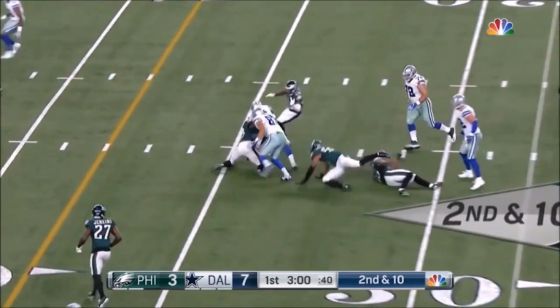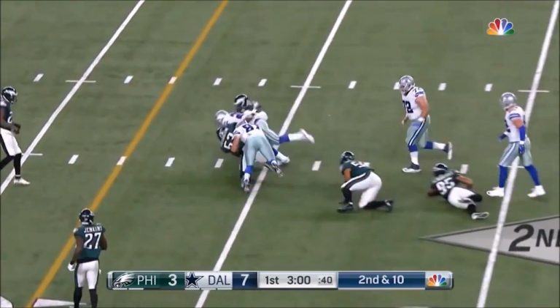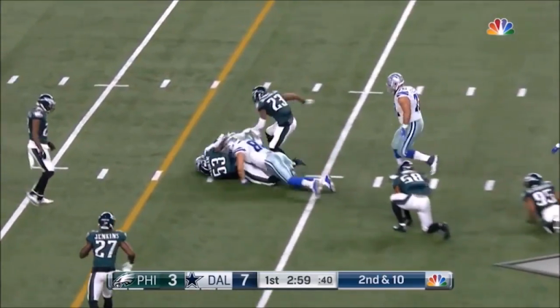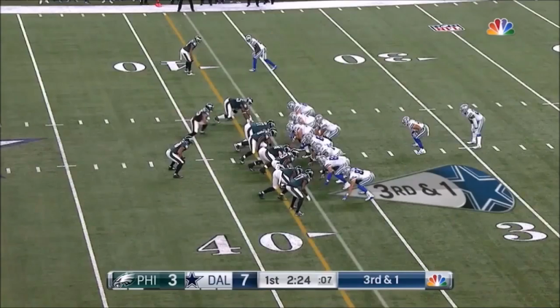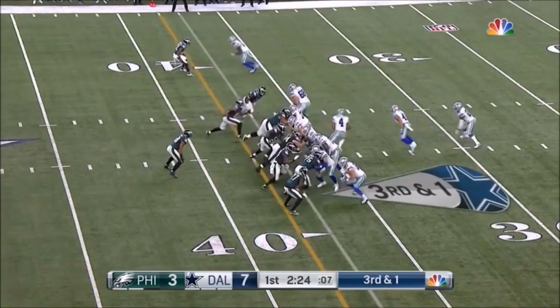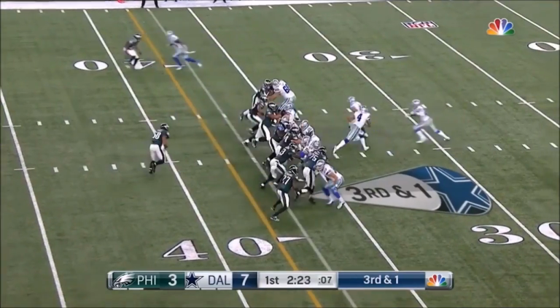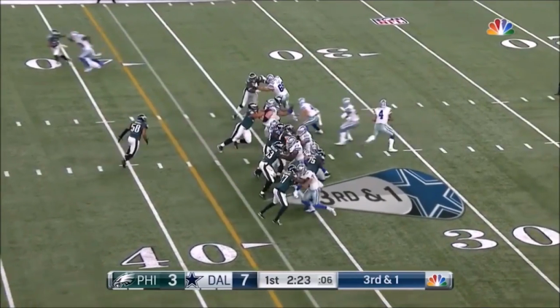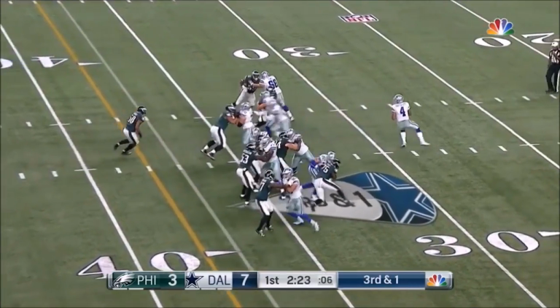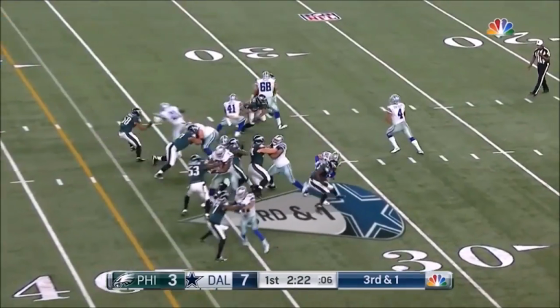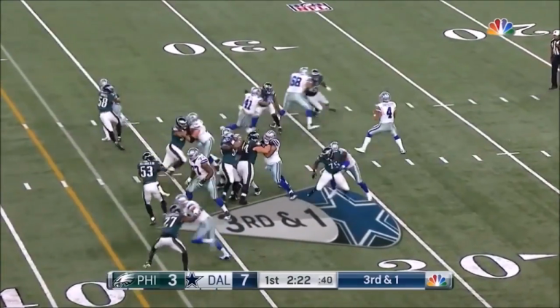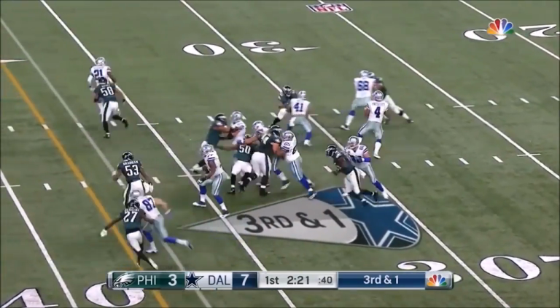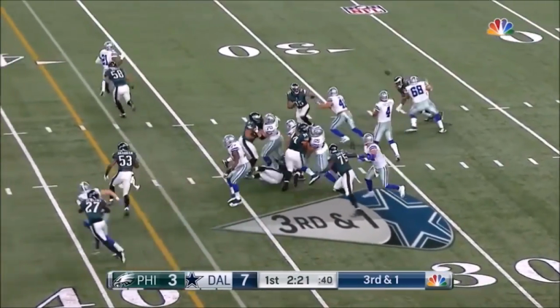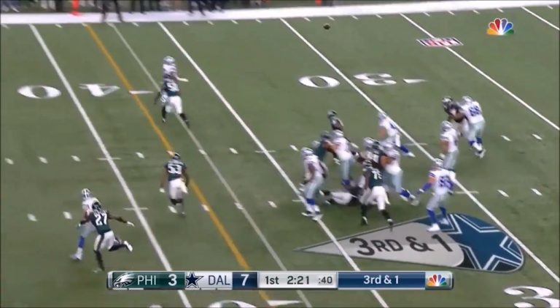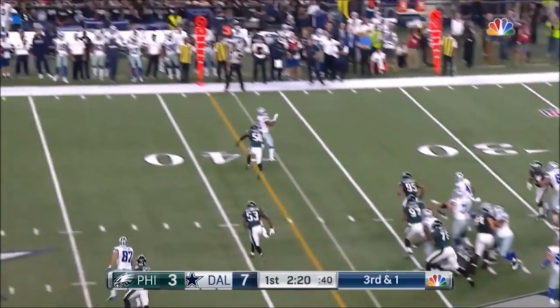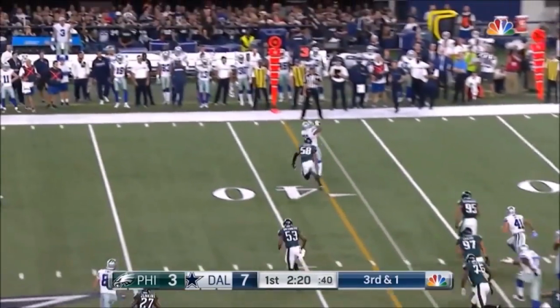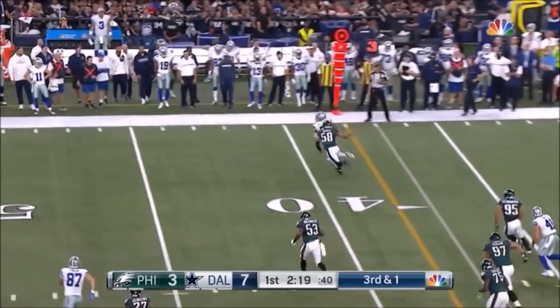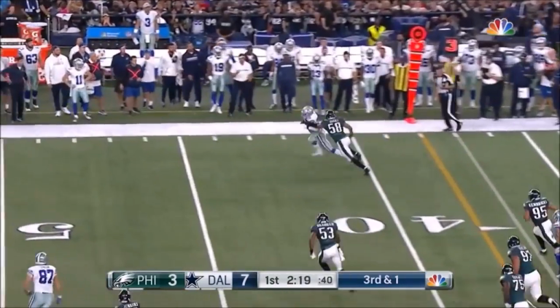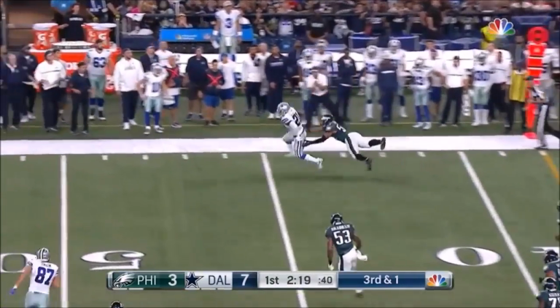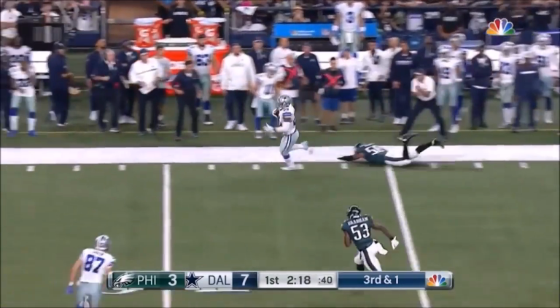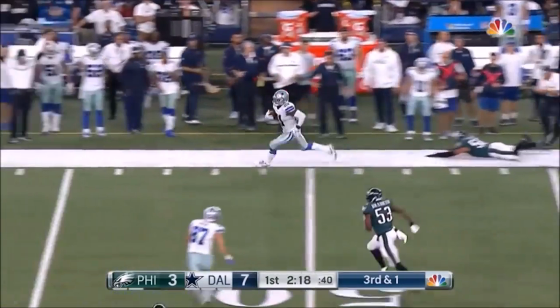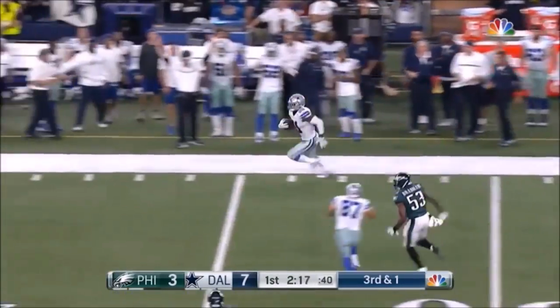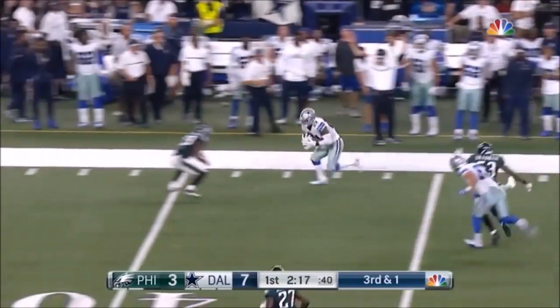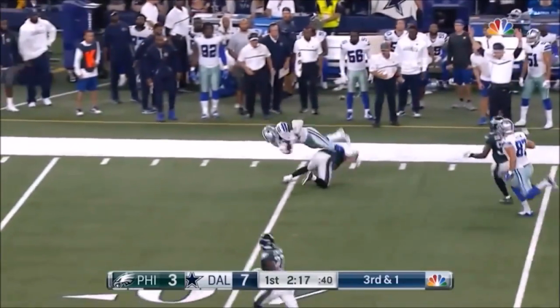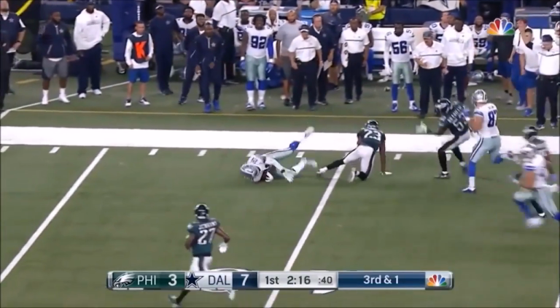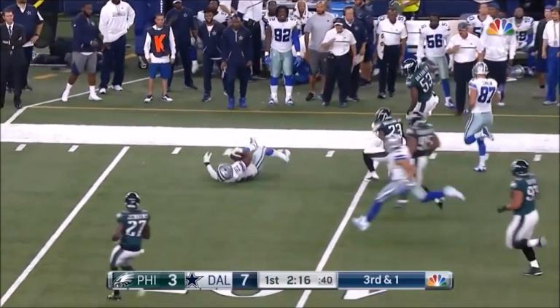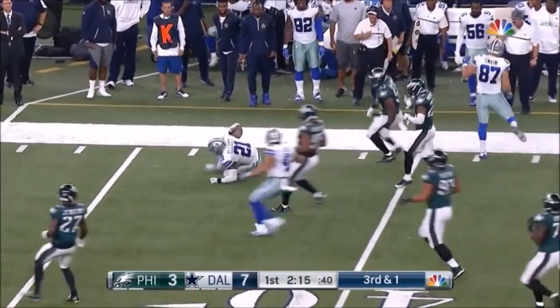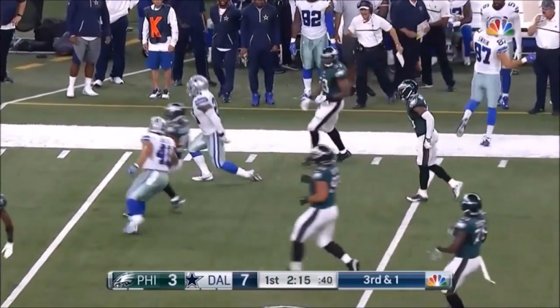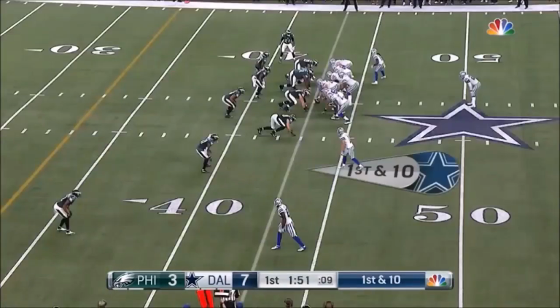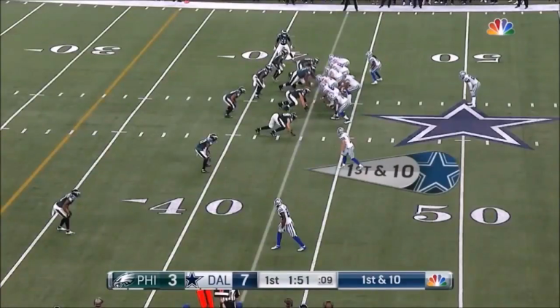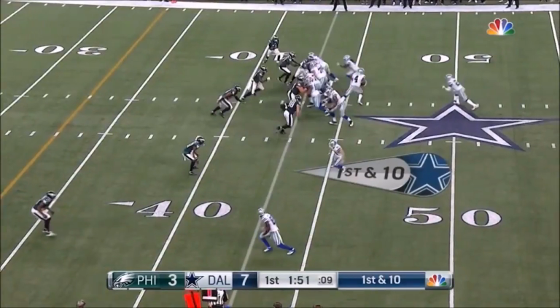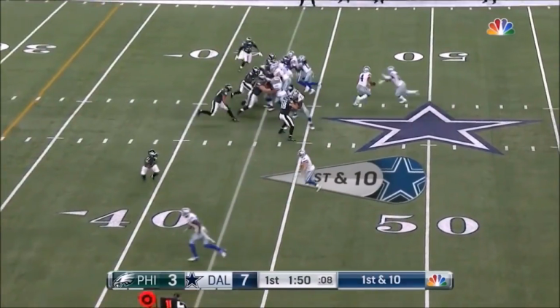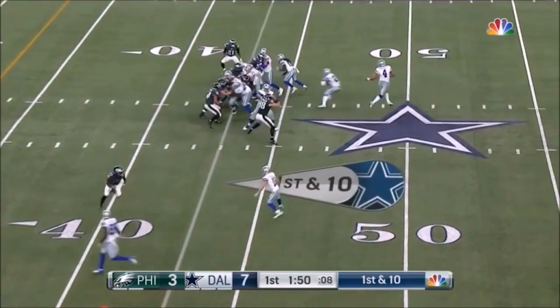Second and 10. That's Keith Smith, and they're going to go play action and flare it out to the running back. Elliott breaks away, goes down the sidelines back to the Philly 43.